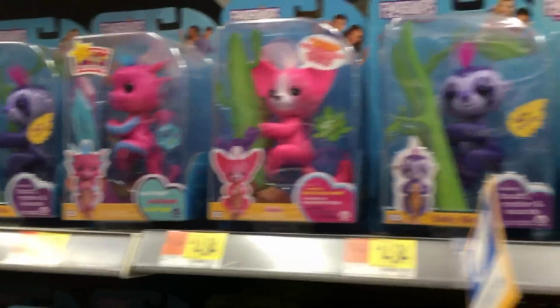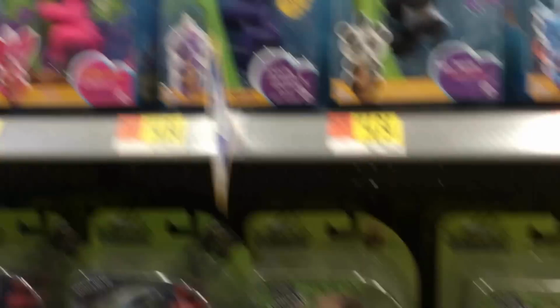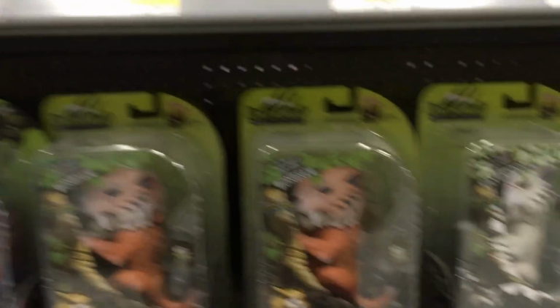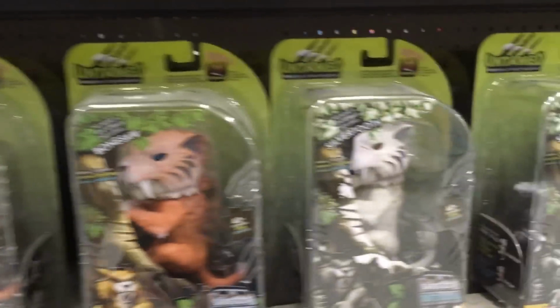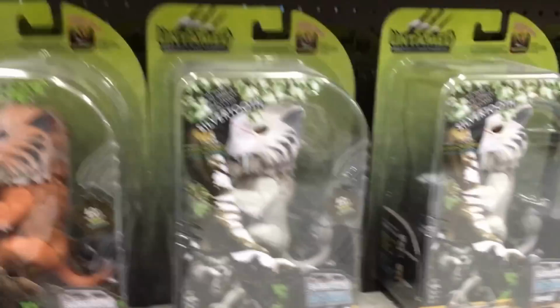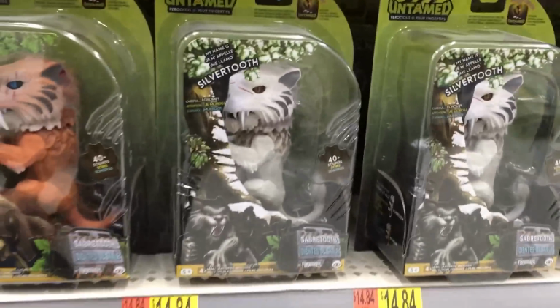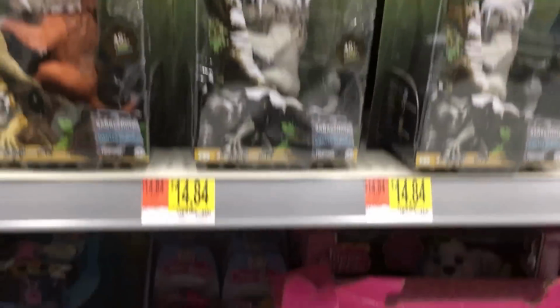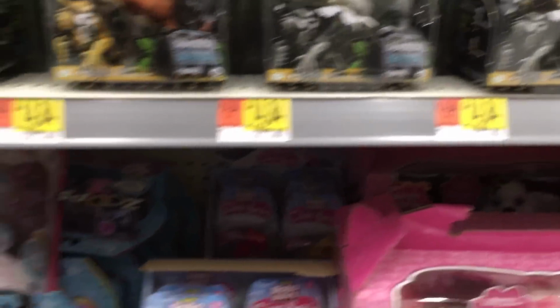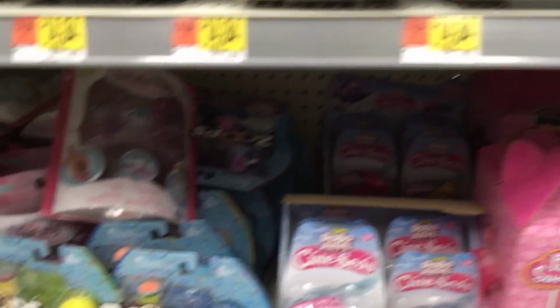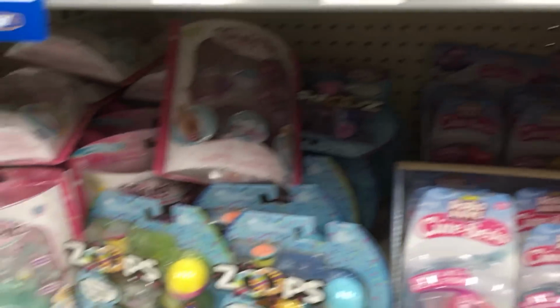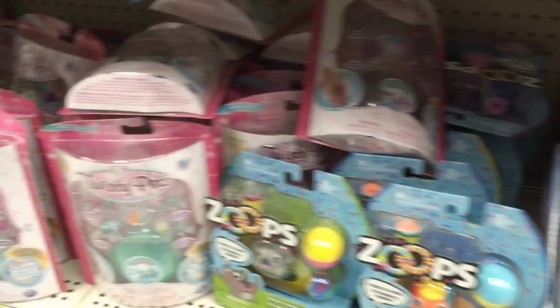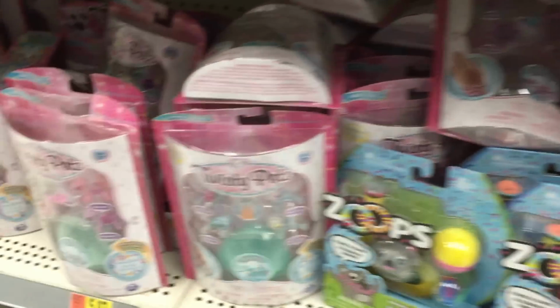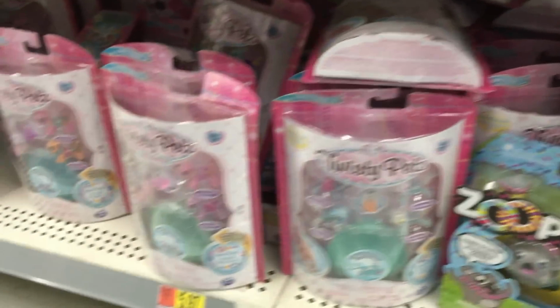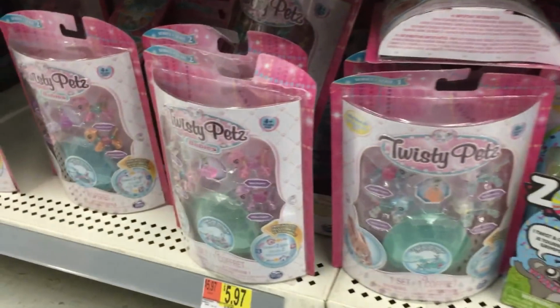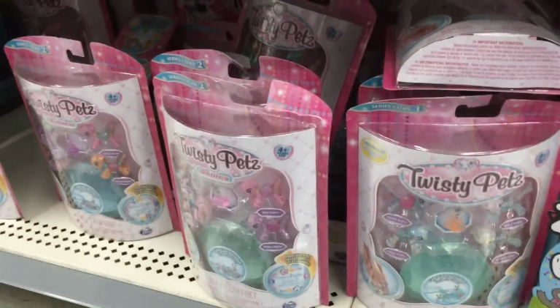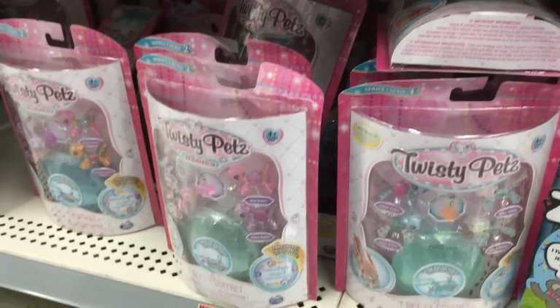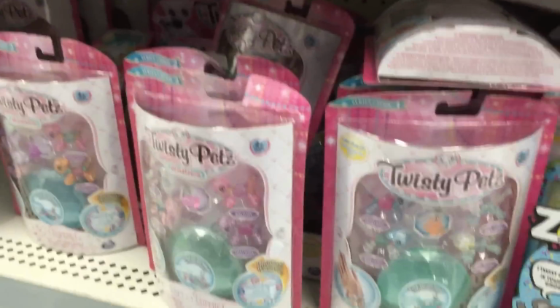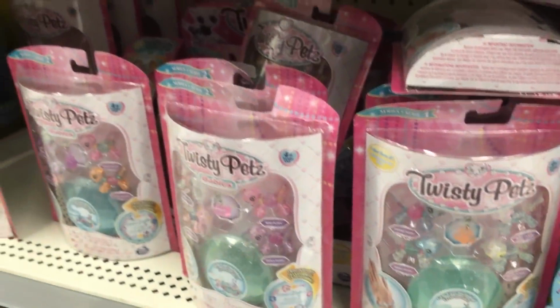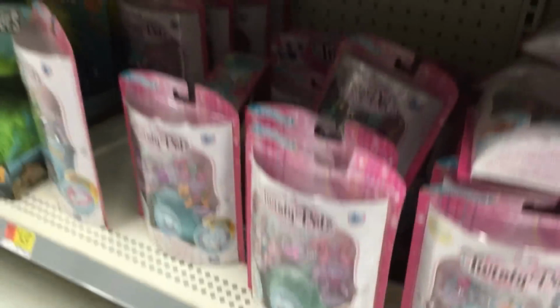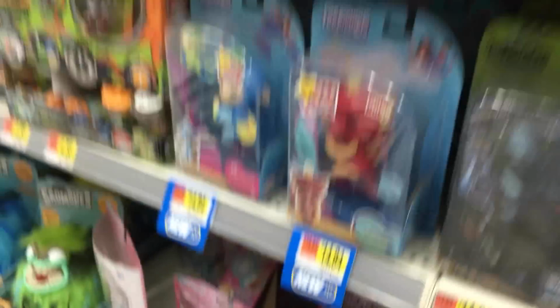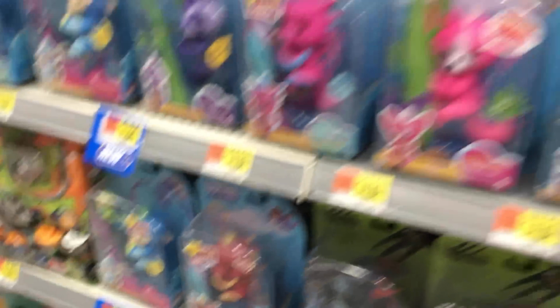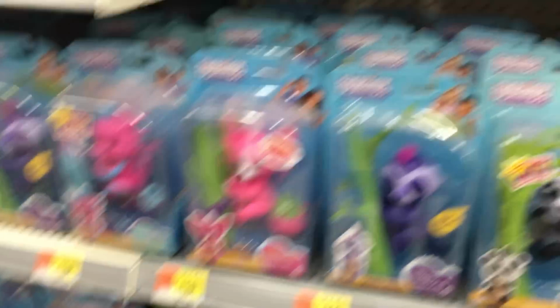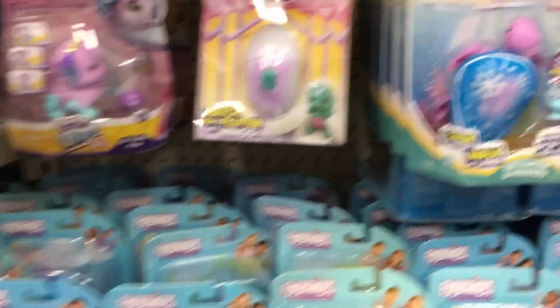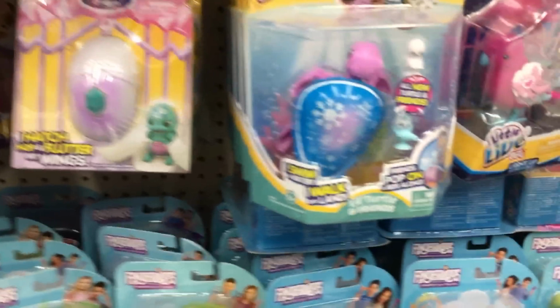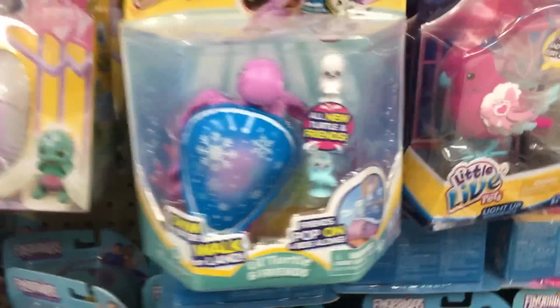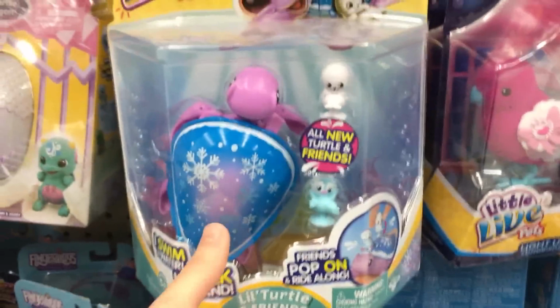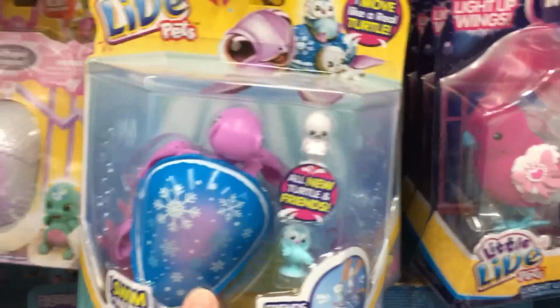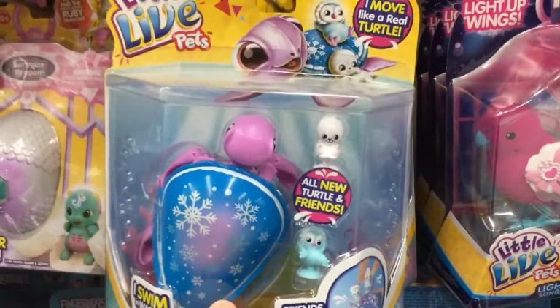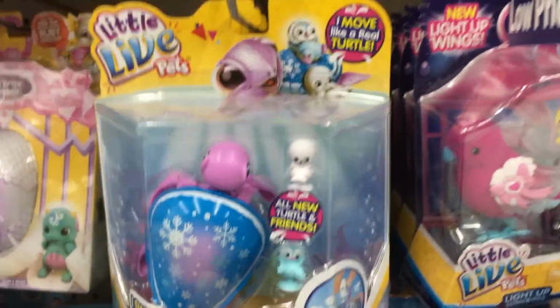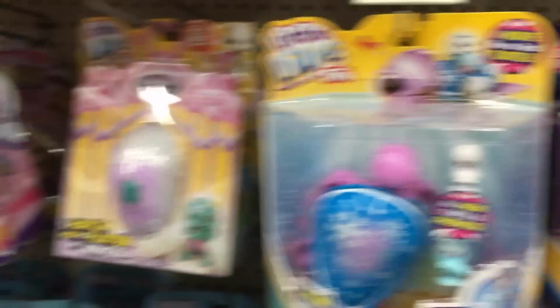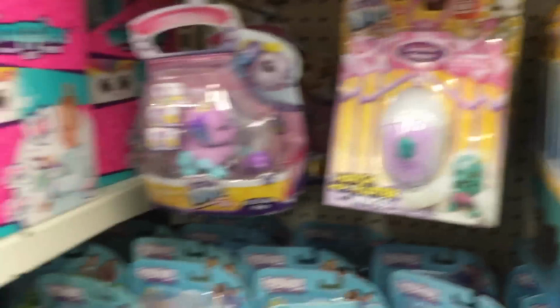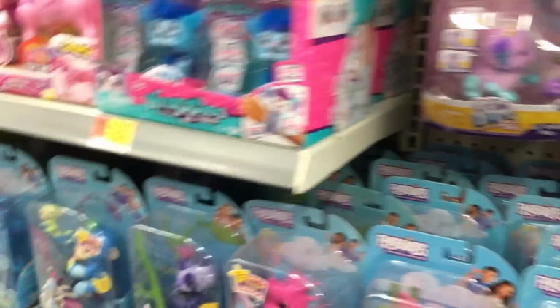And then we have some Untamed Fingerlings here as well as regular Fingerlings. We have some of the new ones. And we have Twisty Pets. And then this Little Live Pets turtle has little friends to go with it — love it.